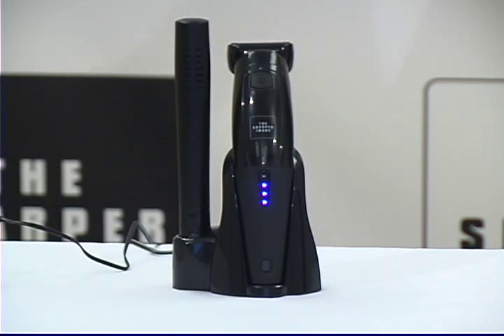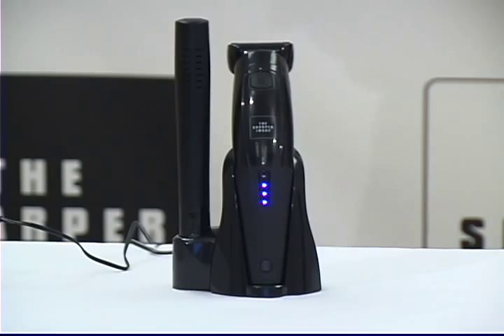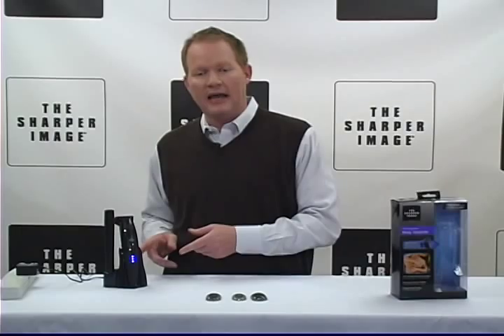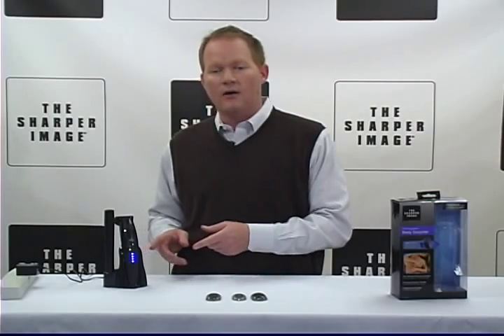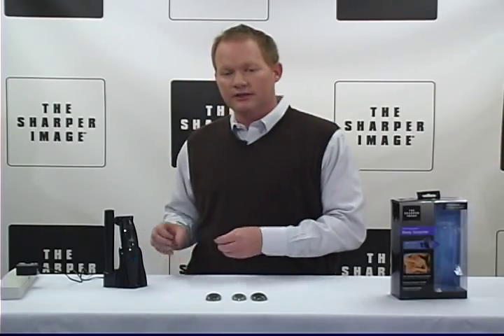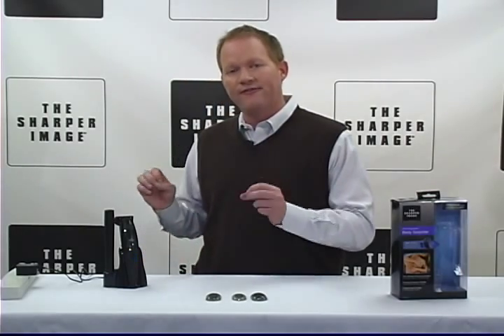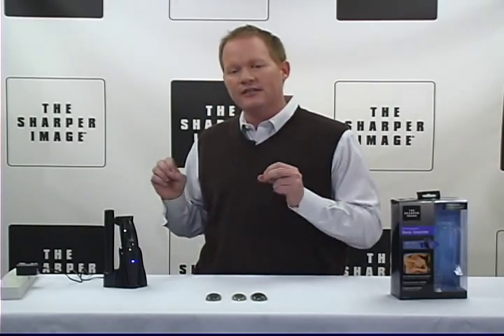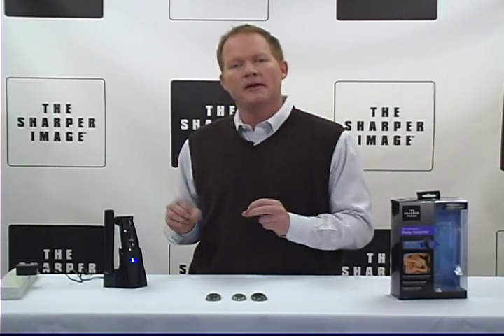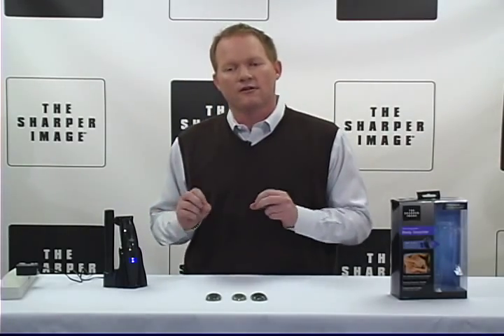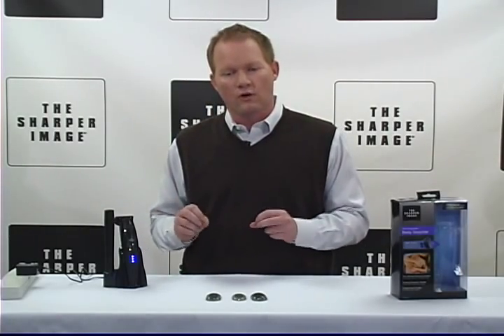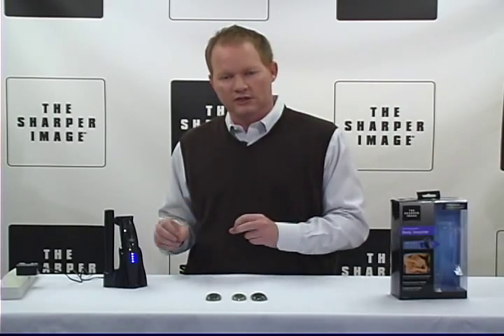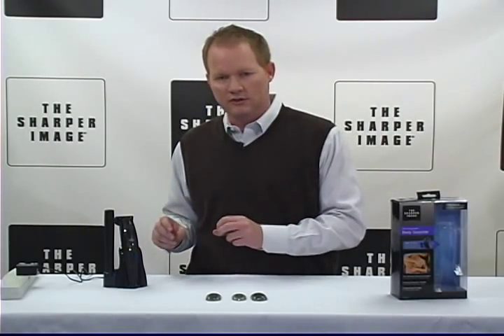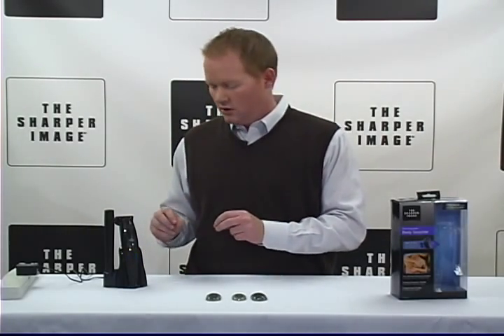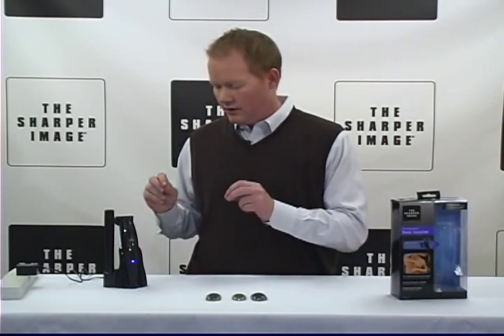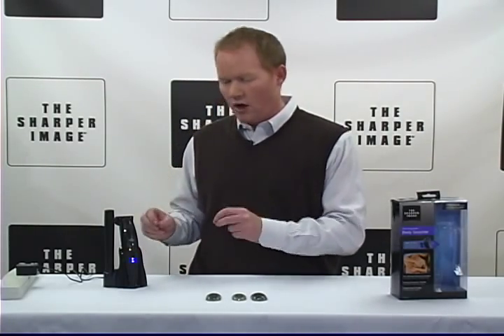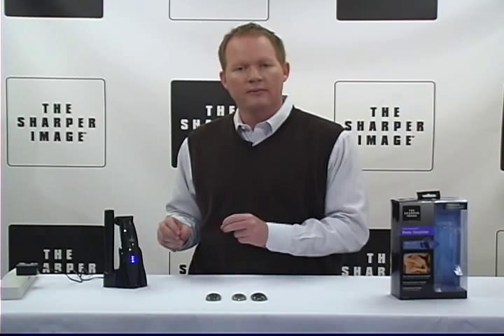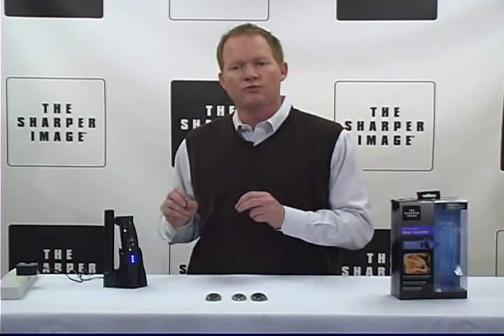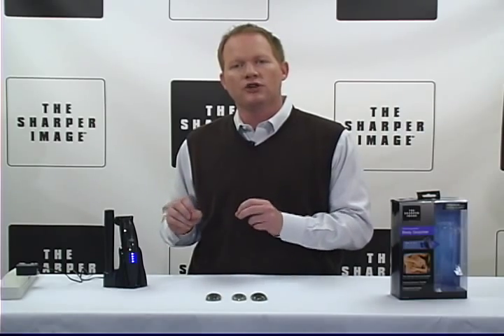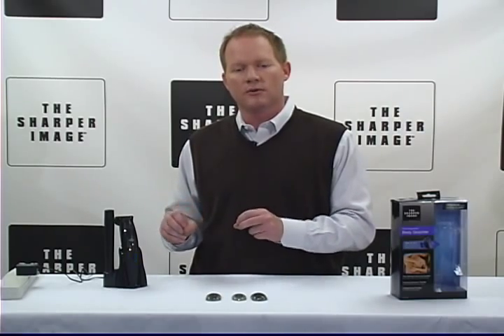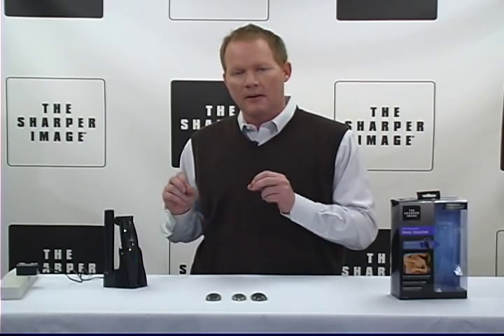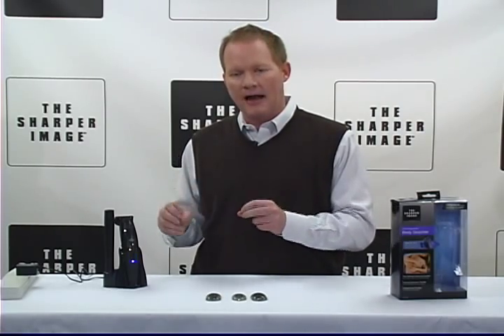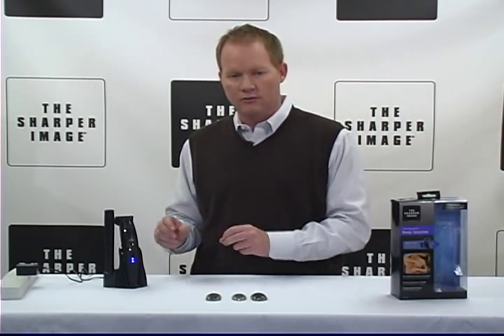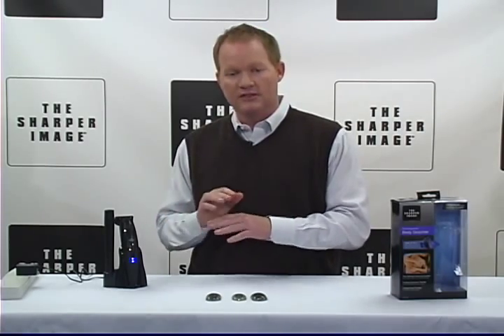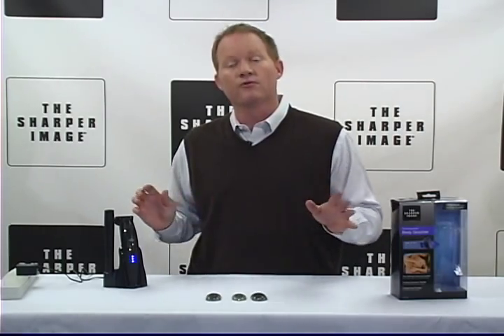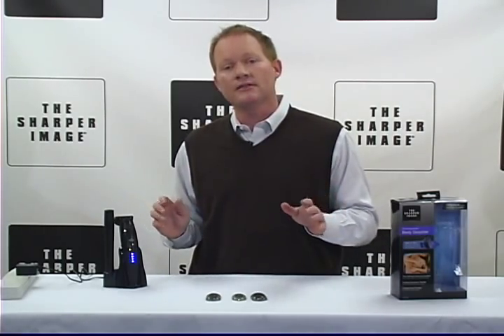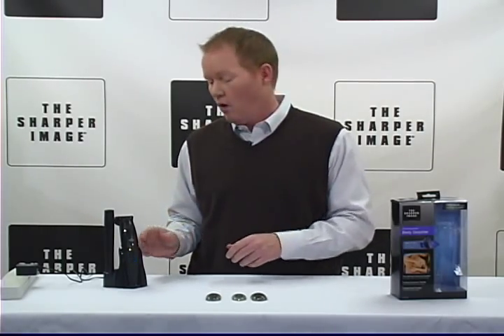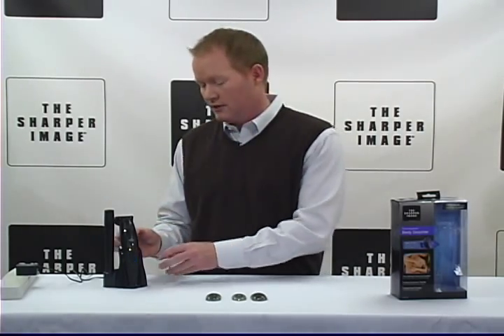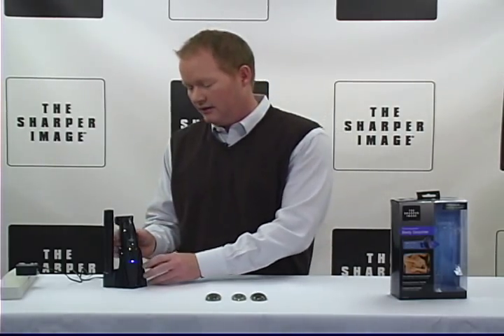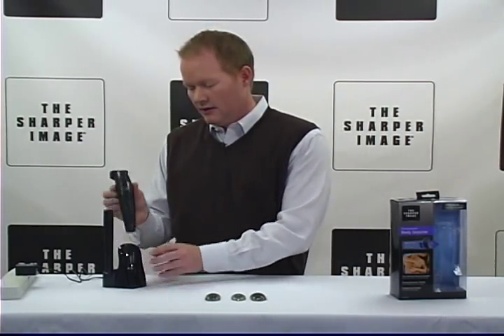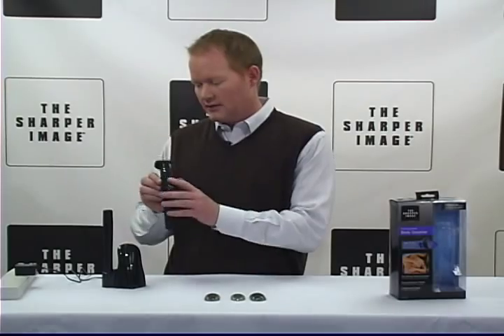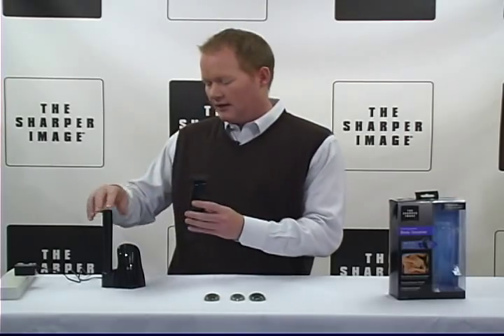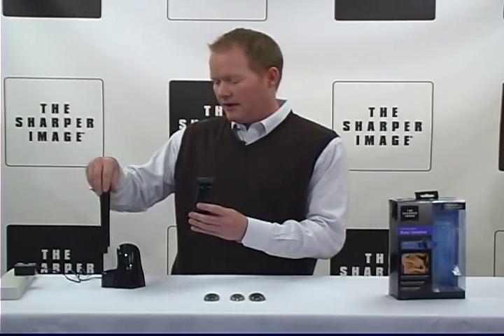Rechargeable with LED light charge indicator. Charge it up to eight hours and you get 50 minutes of cordless use with the Sharper Image Rechargeable Body Groomer. Simply rinse in water to clean — doesn't take a lot of maintenance.